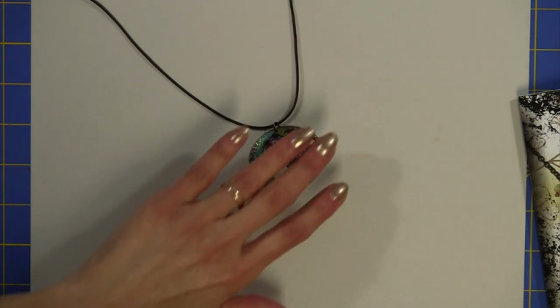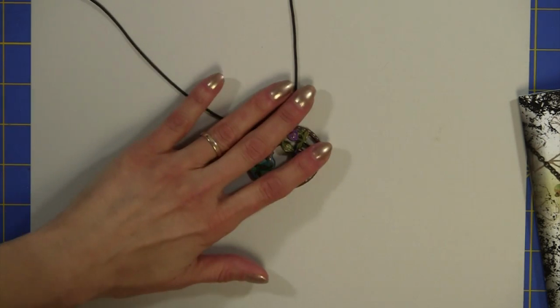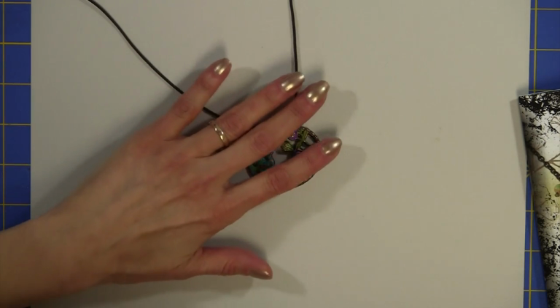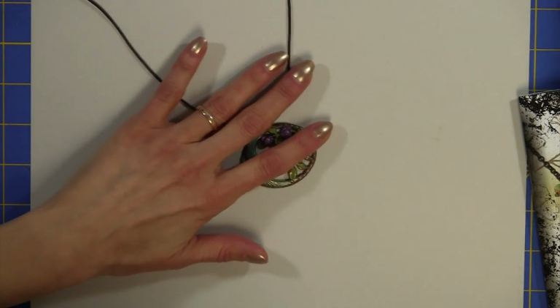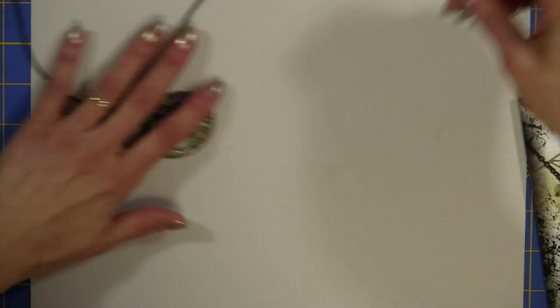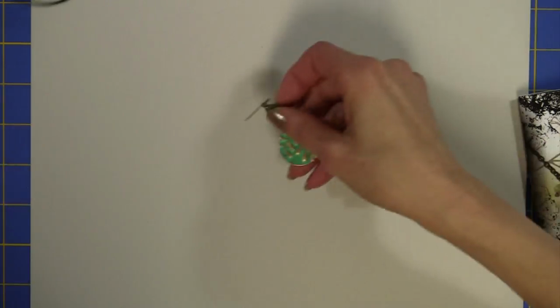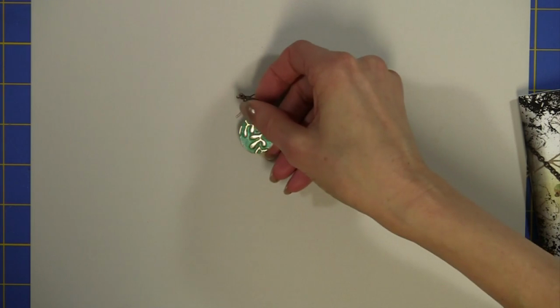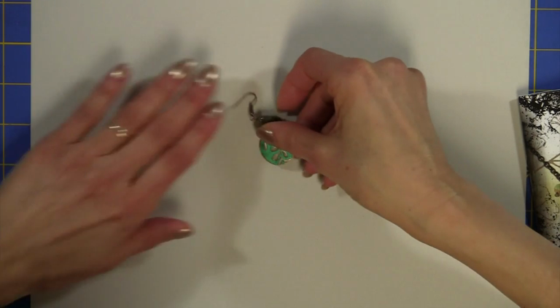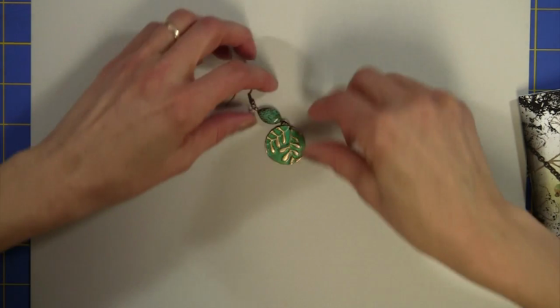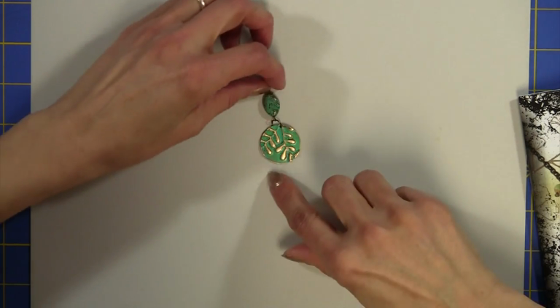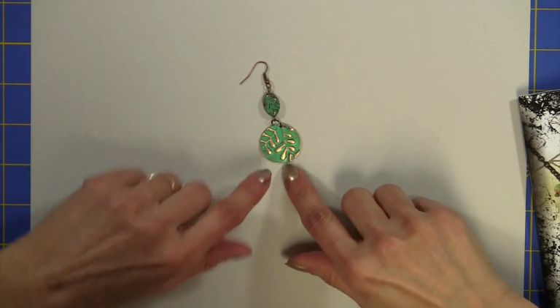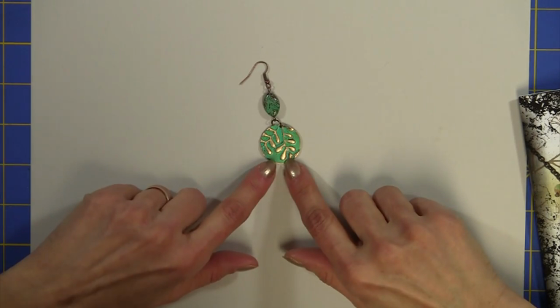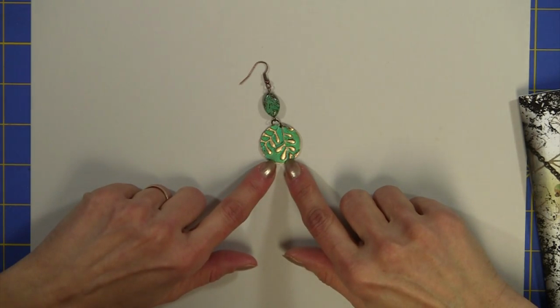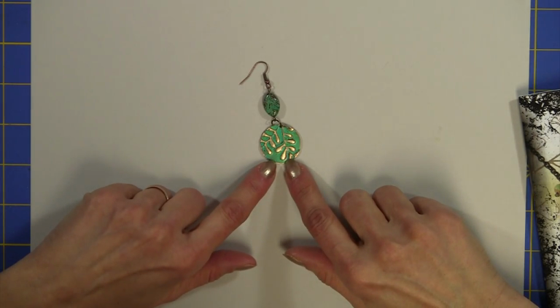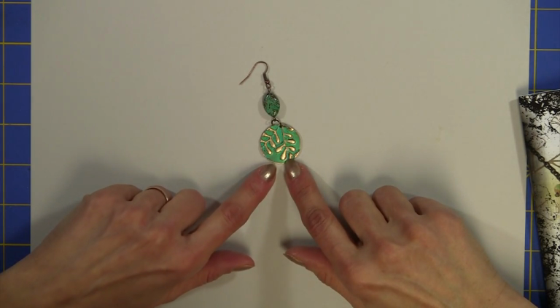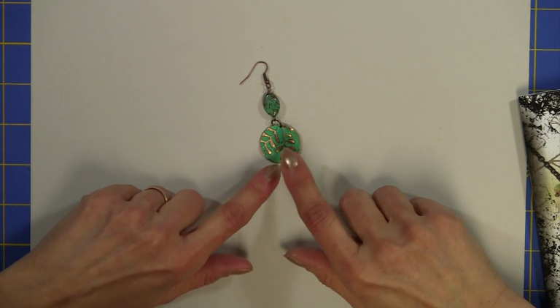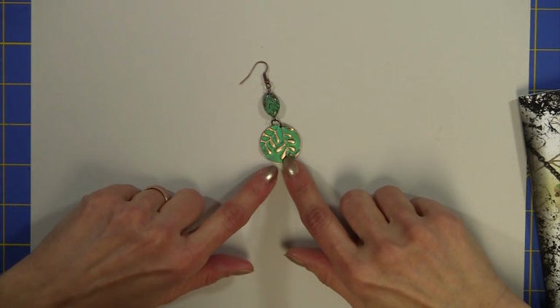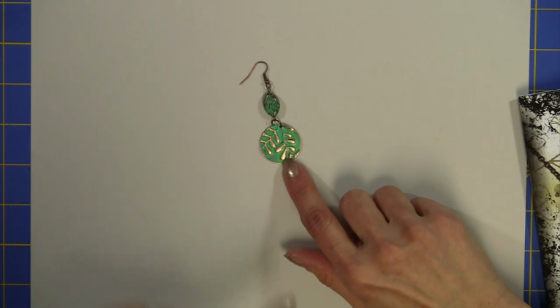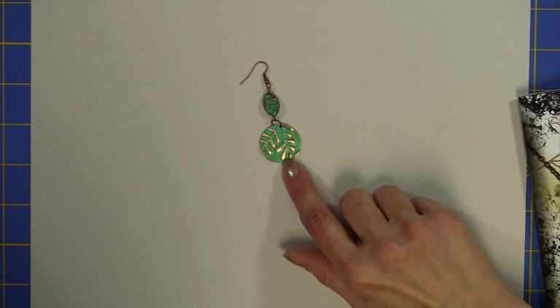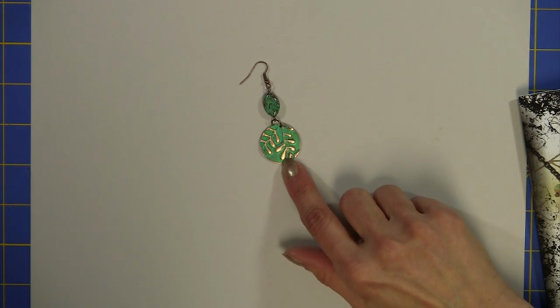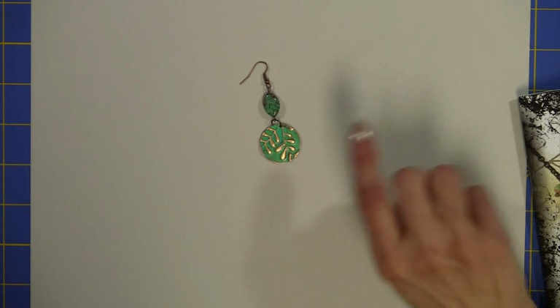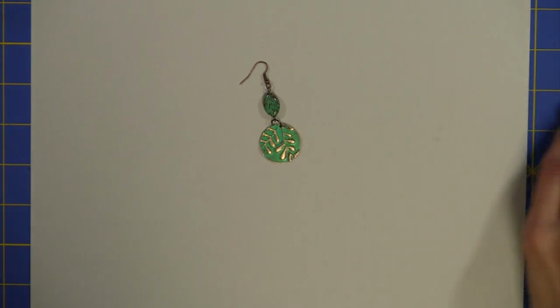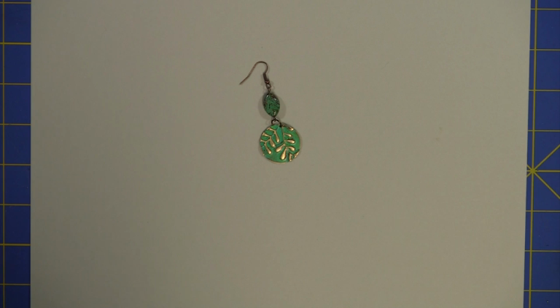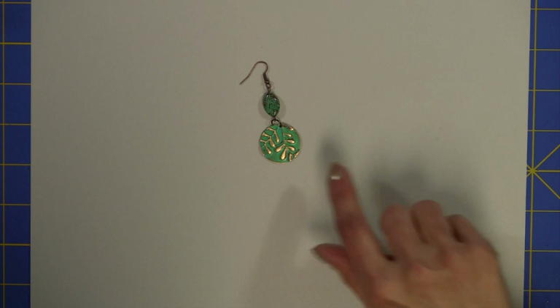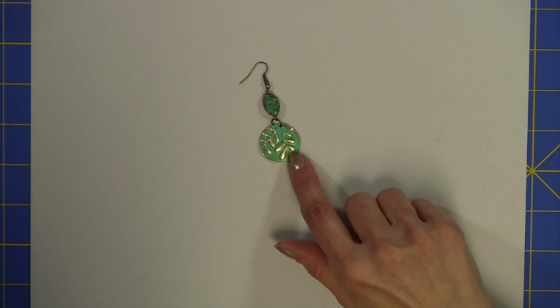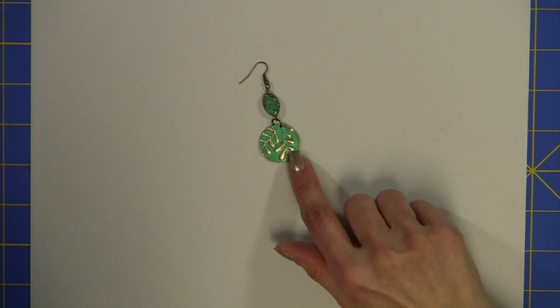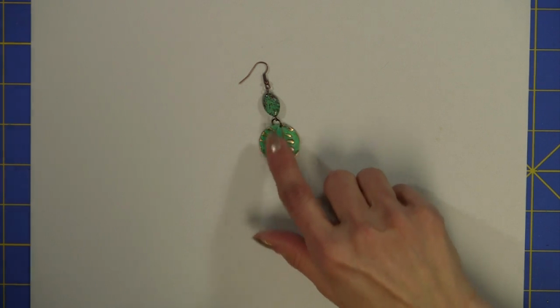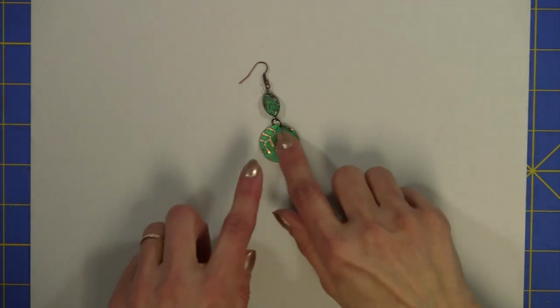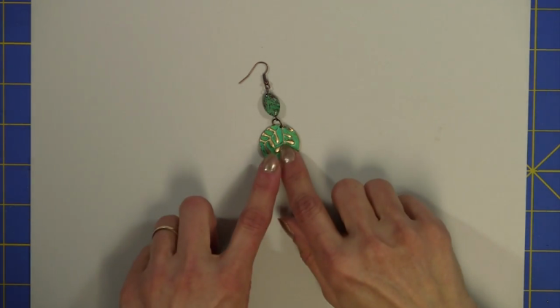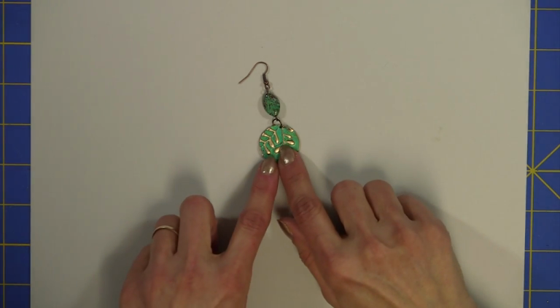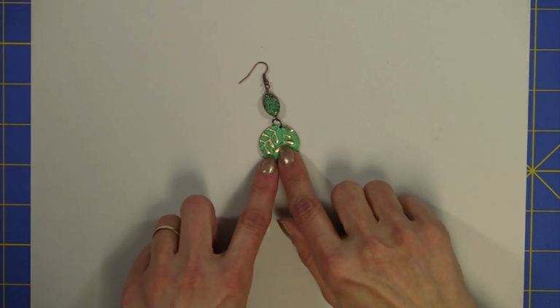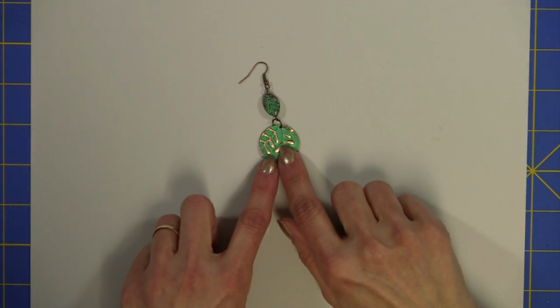I'm also going to show you how to make these adorable earrings and how to use your Cuddlebug to emboss the brass and how to color it with the patina.